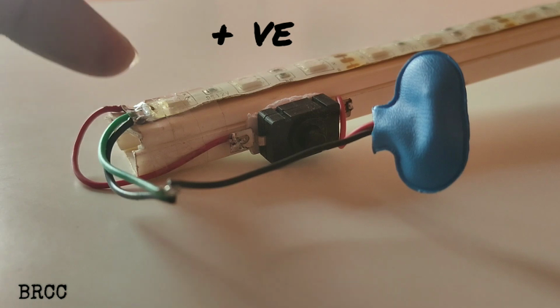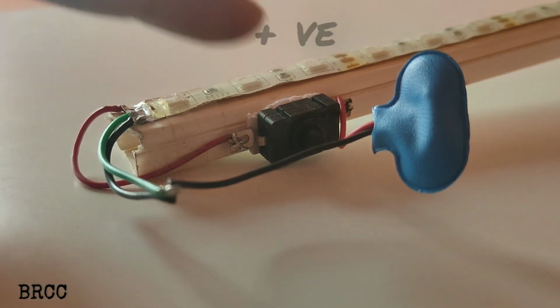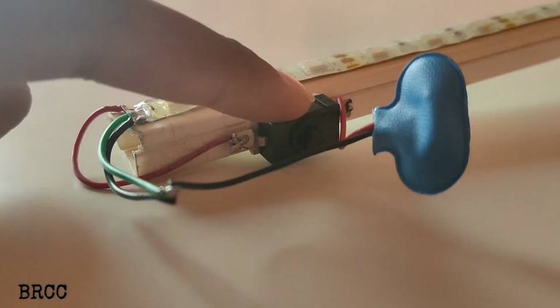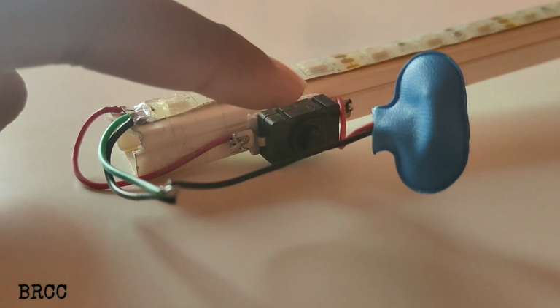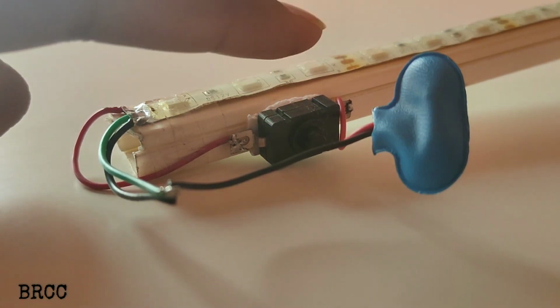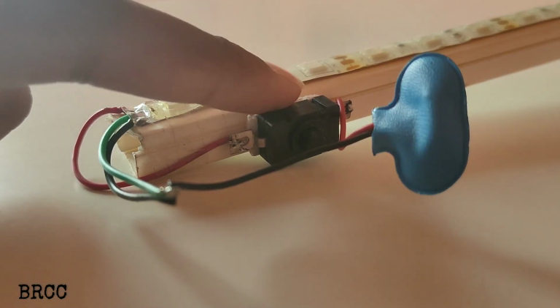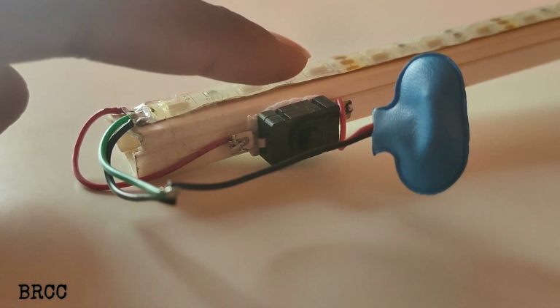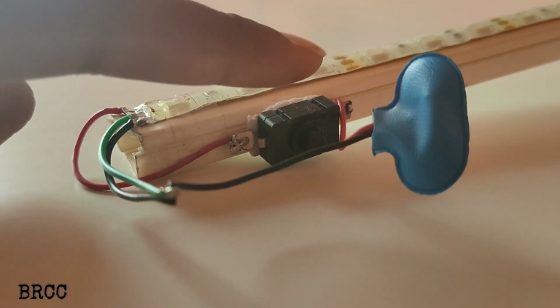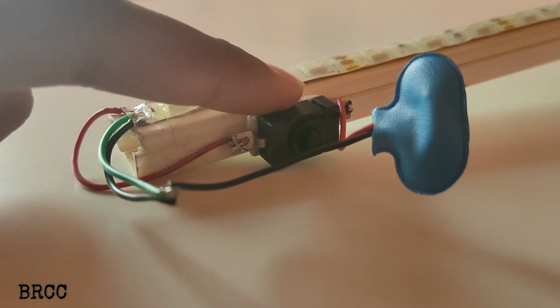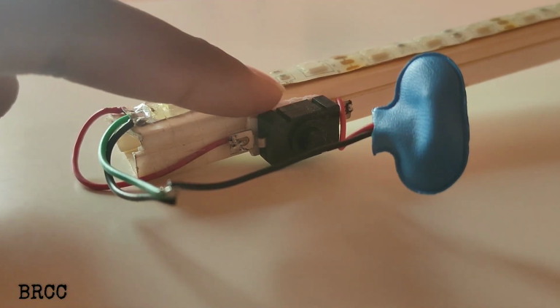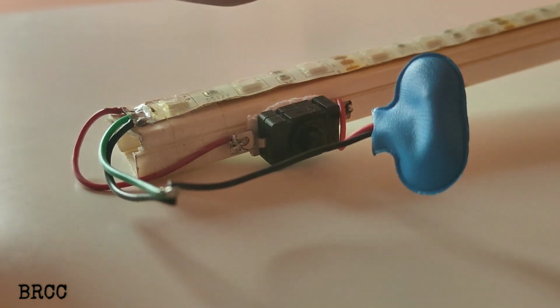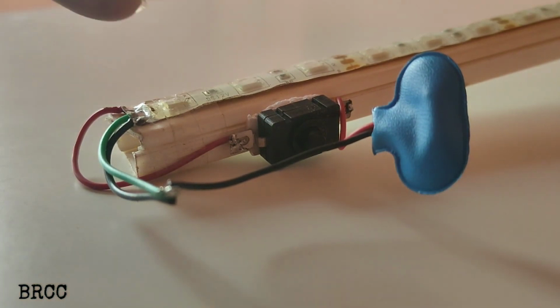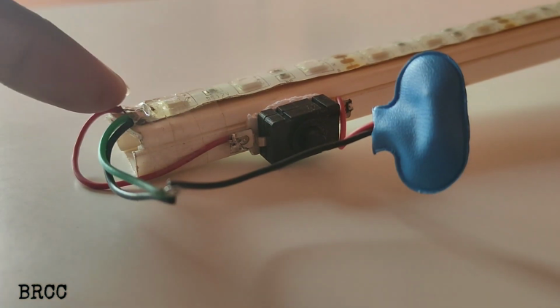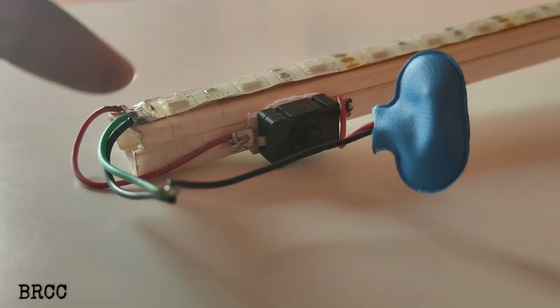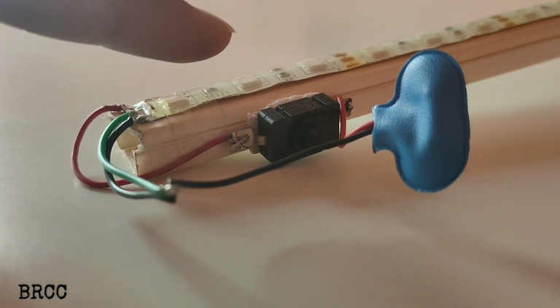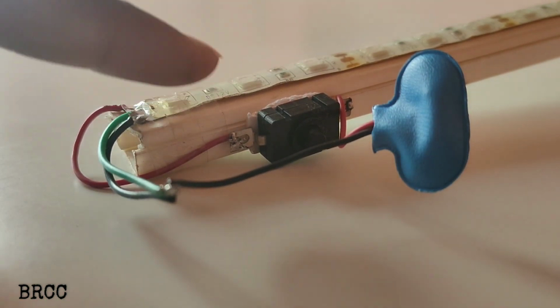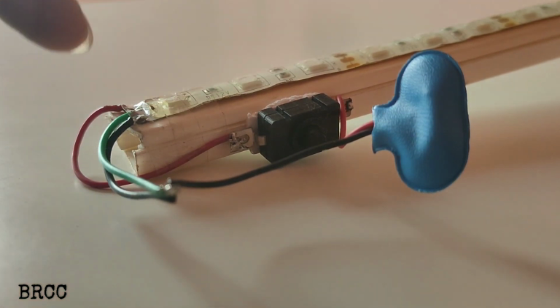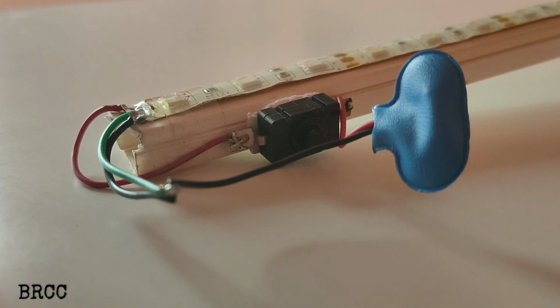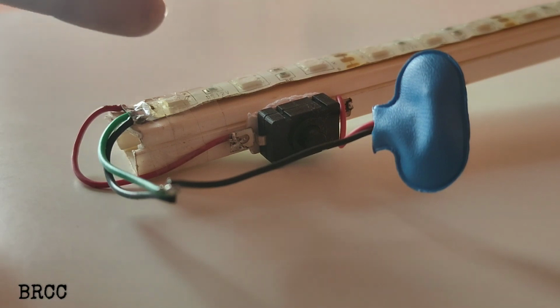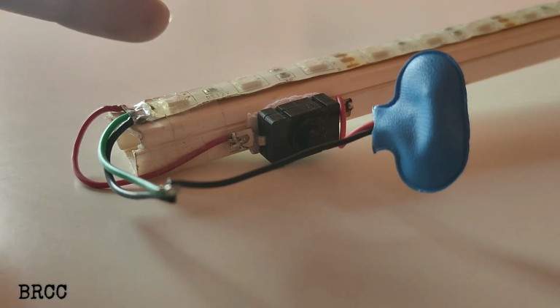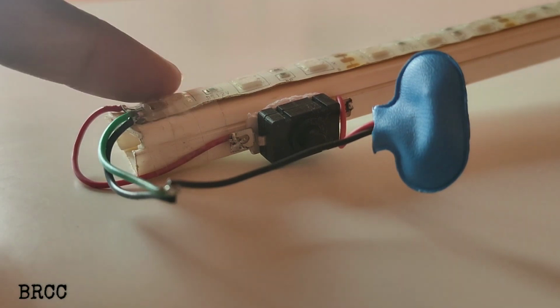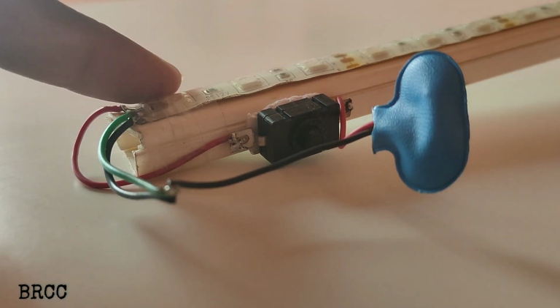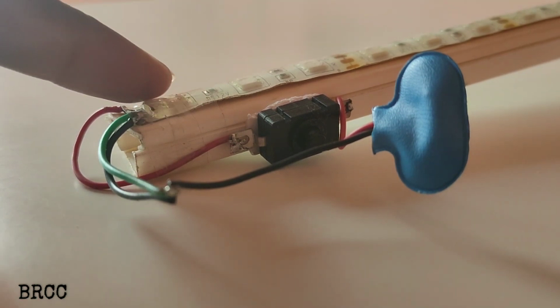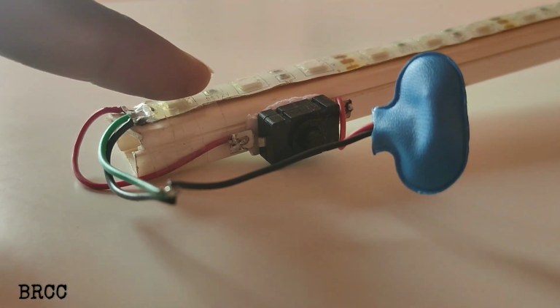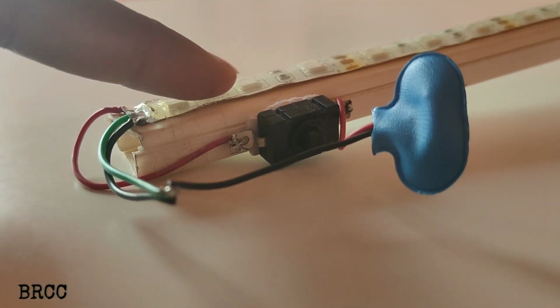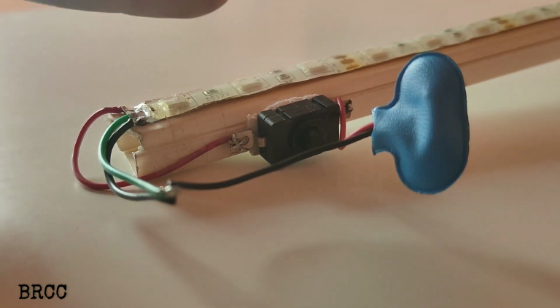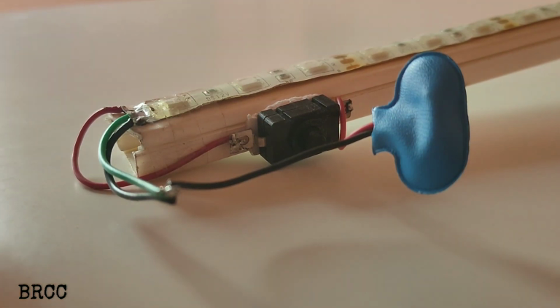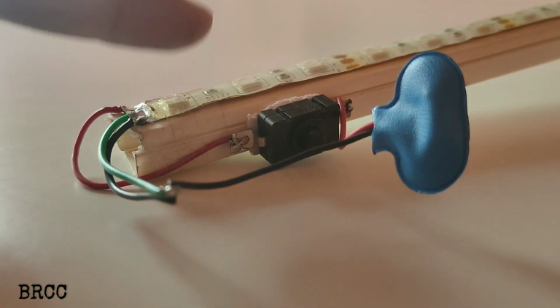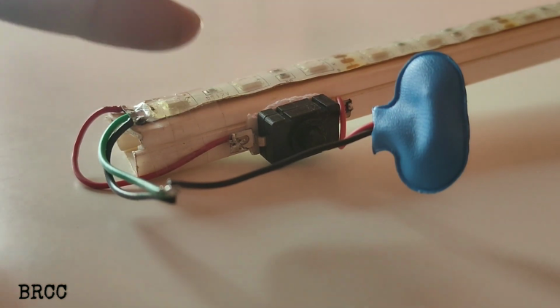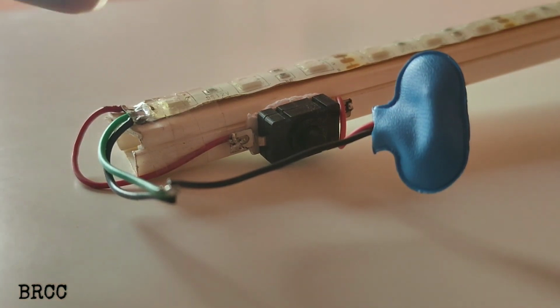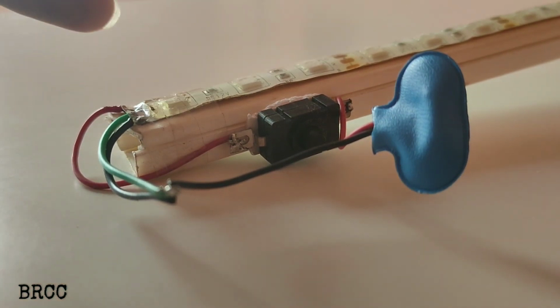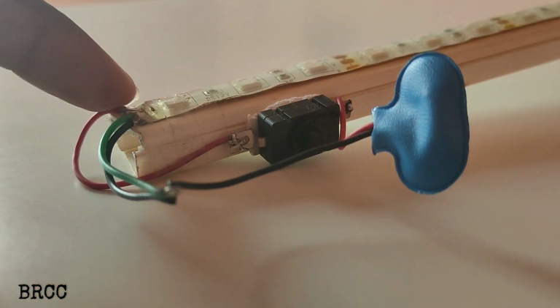Here you can use double-sided tape. This LED strip is connected to the battery and to the new light.